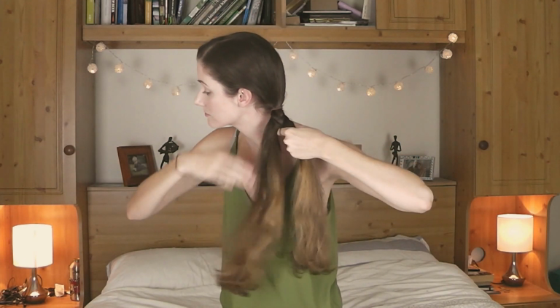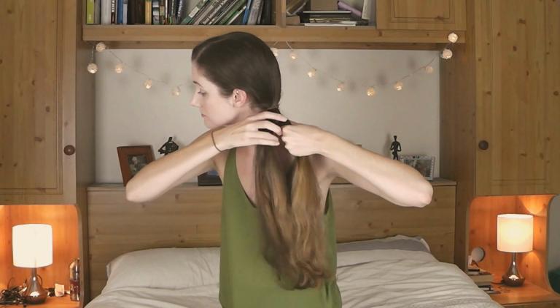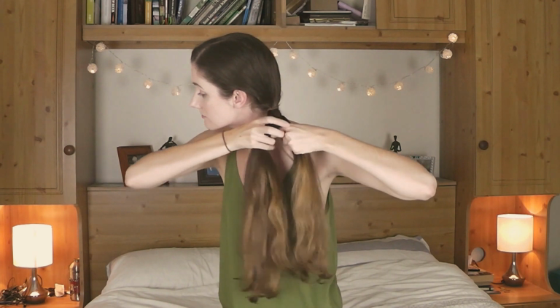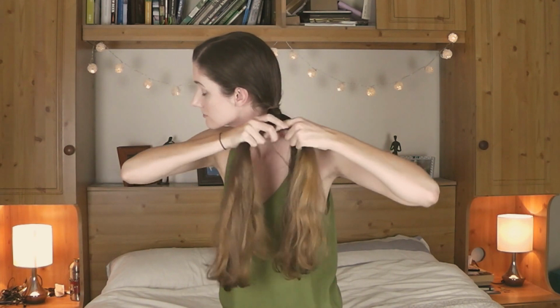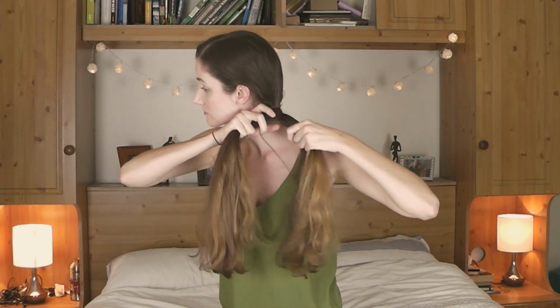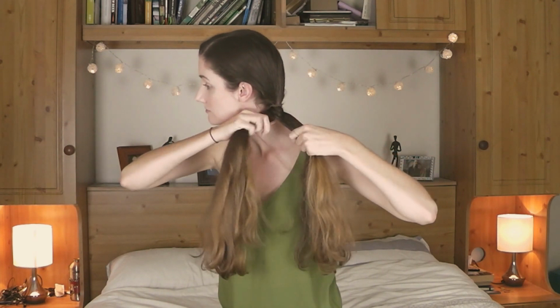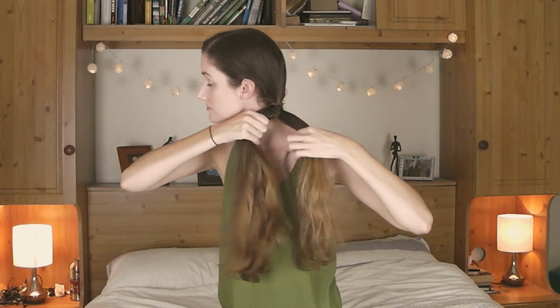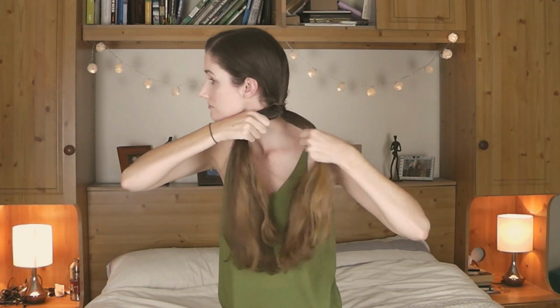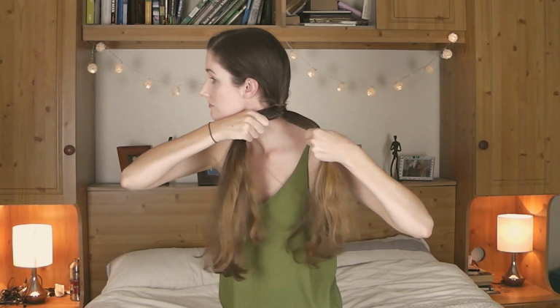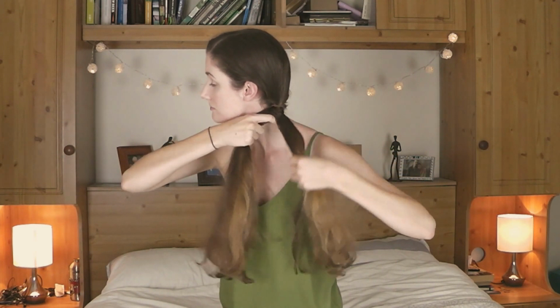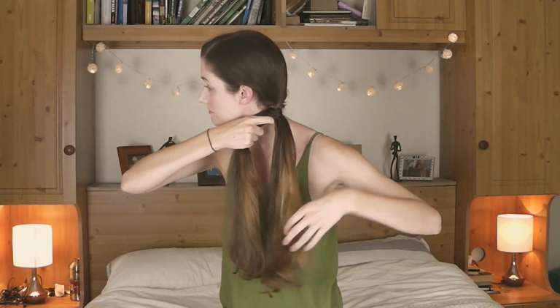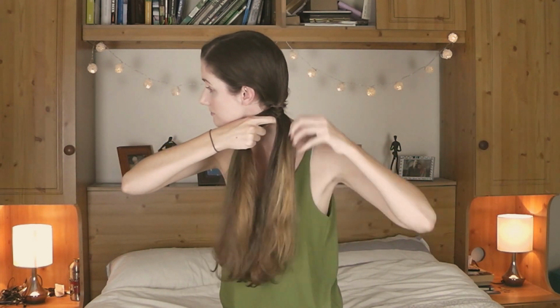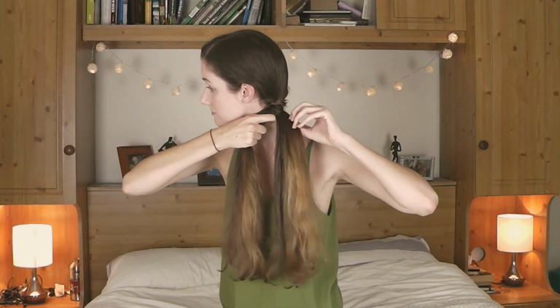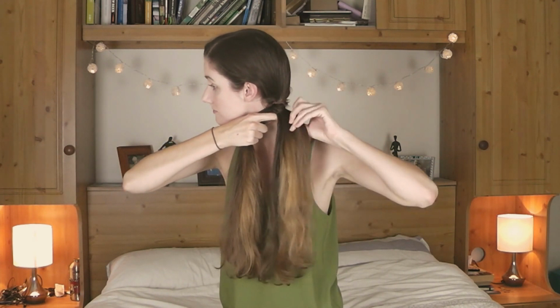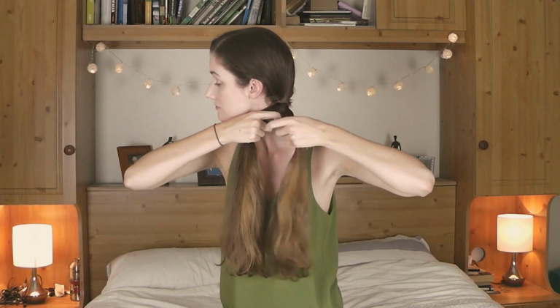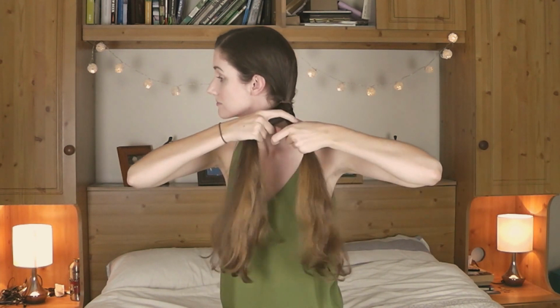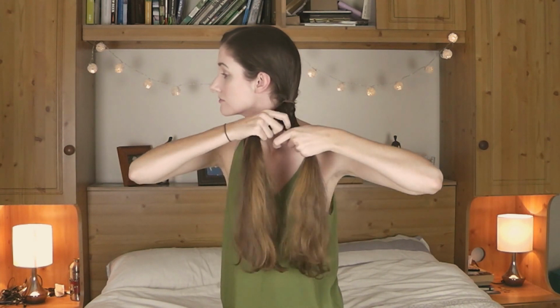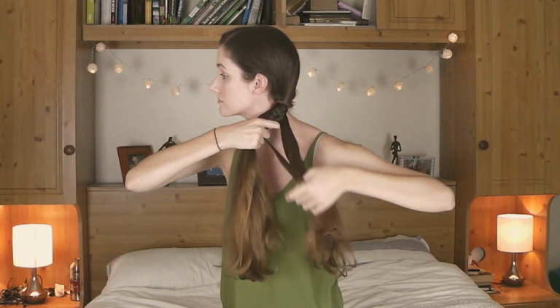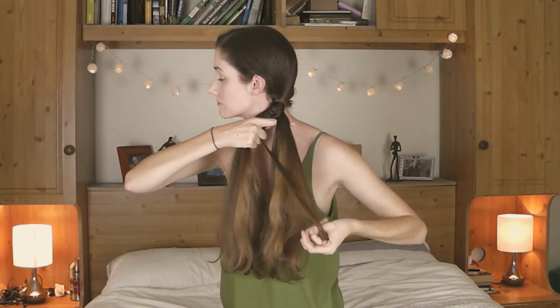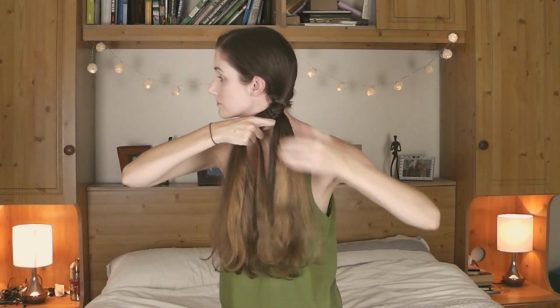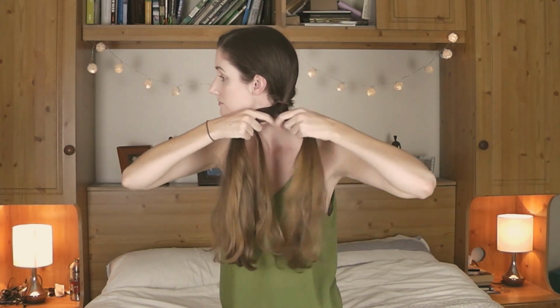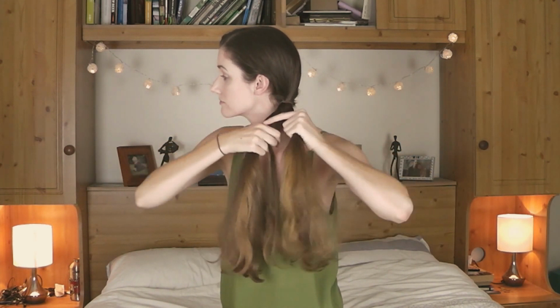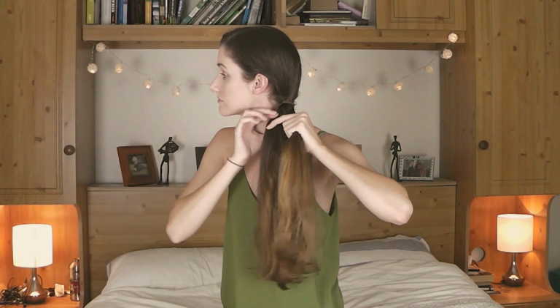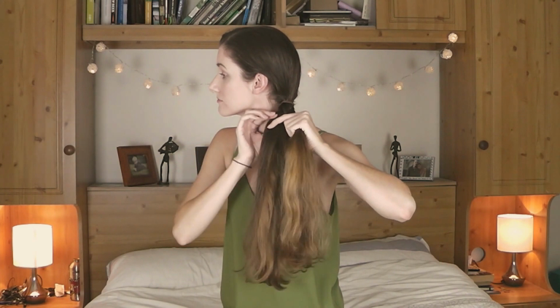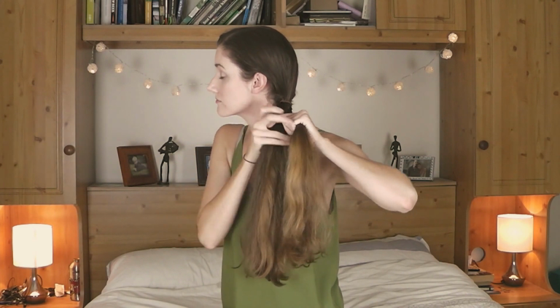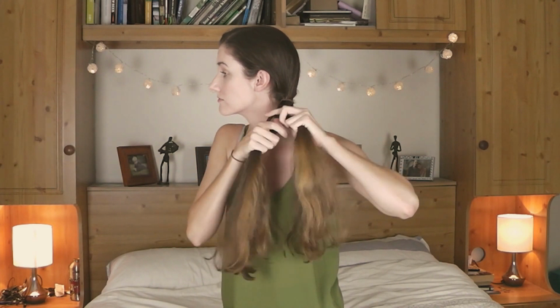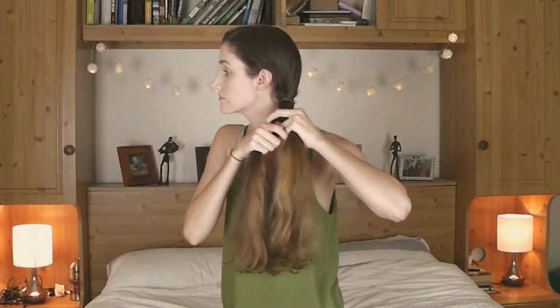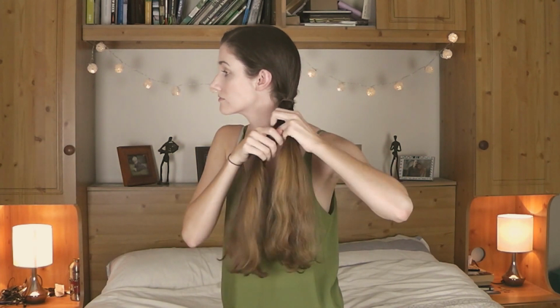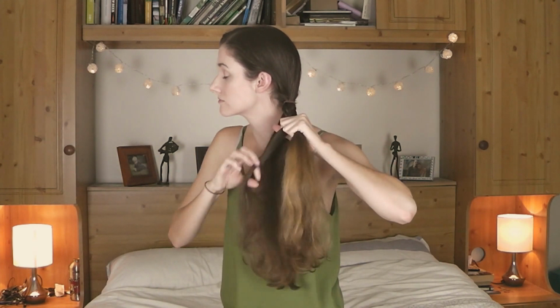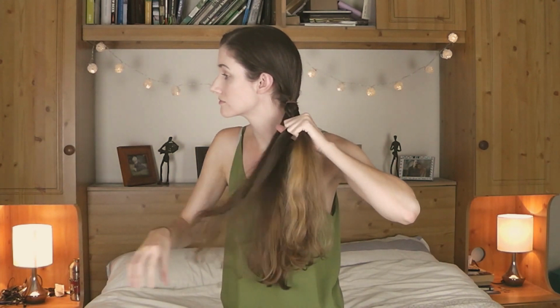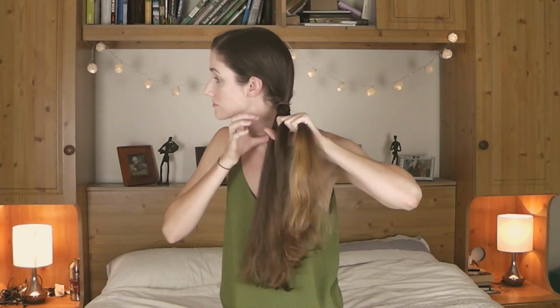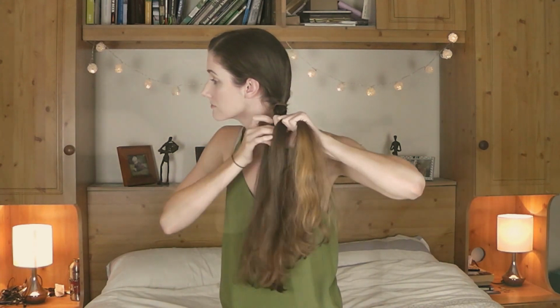Word from the wise — or rather word from an idiot who made a bad mistake — make sure you brush your hair well before you start this, otherwise it will just be a tangled nightmare.